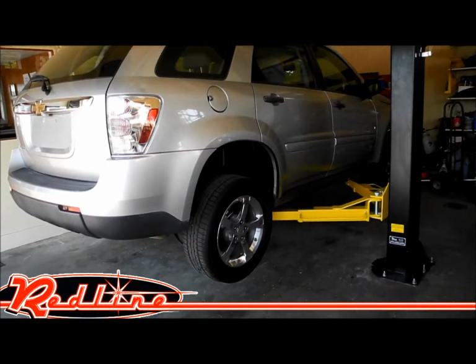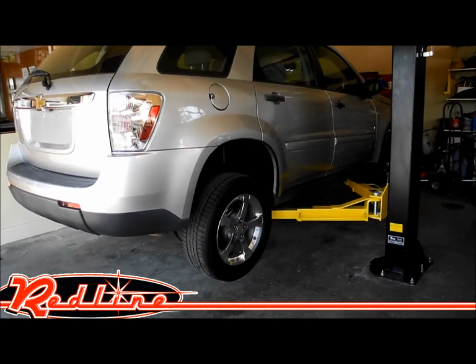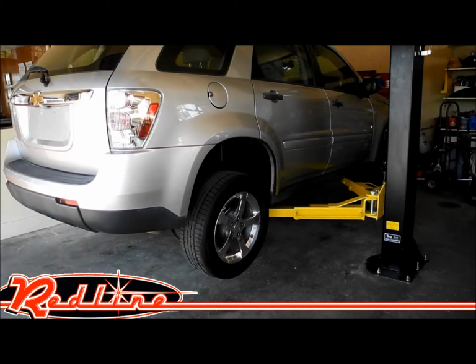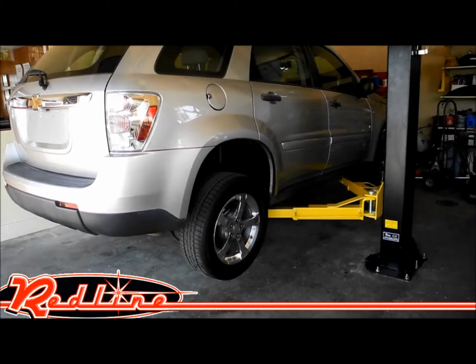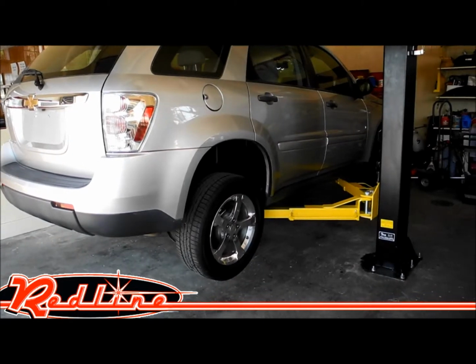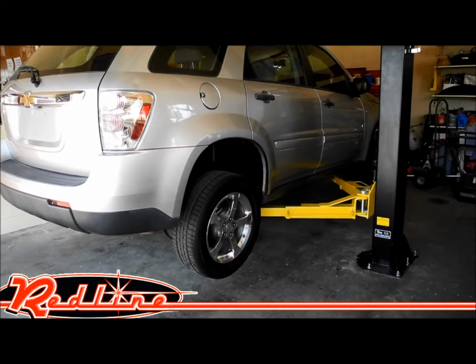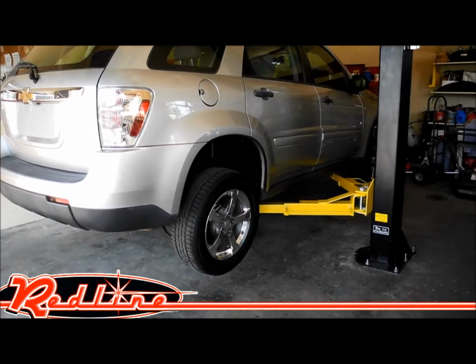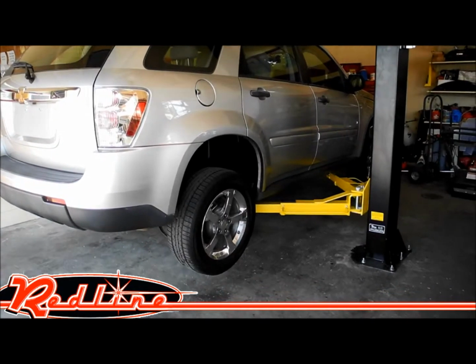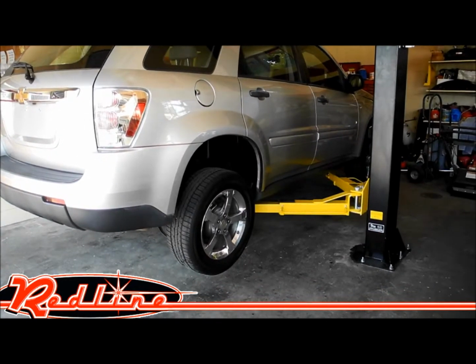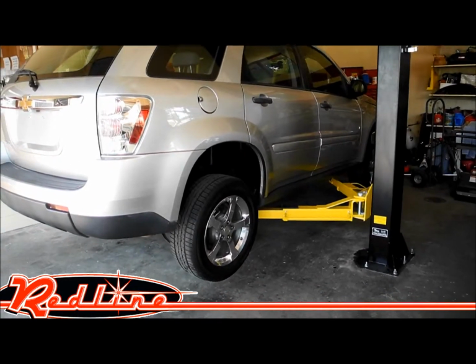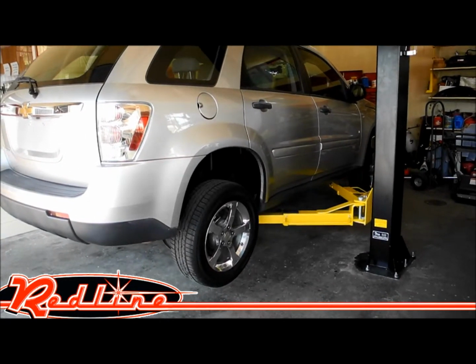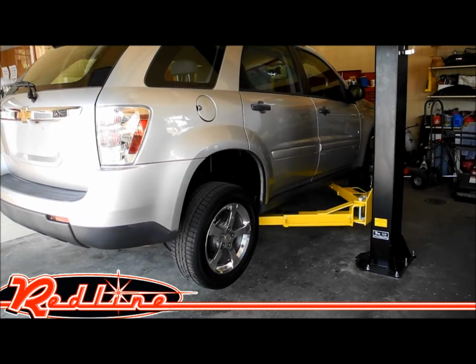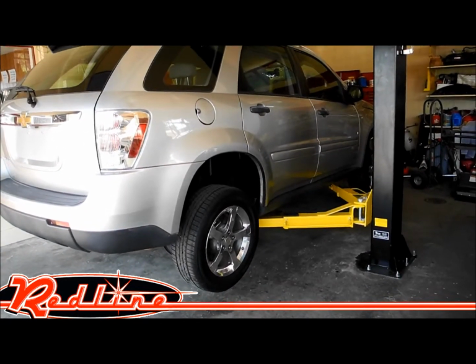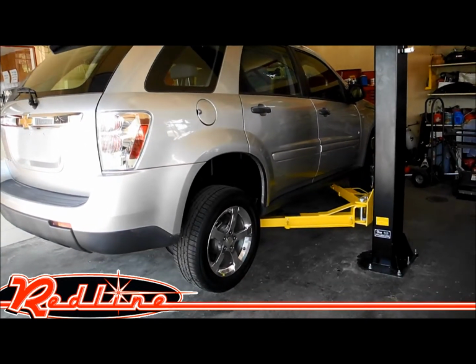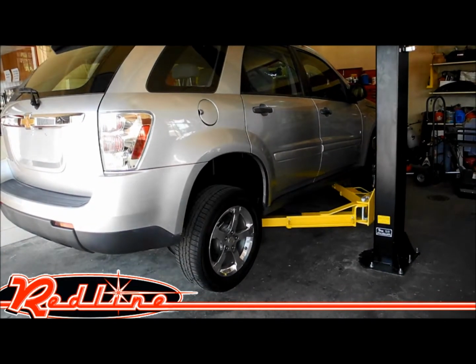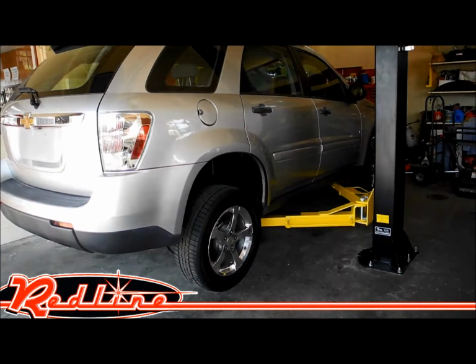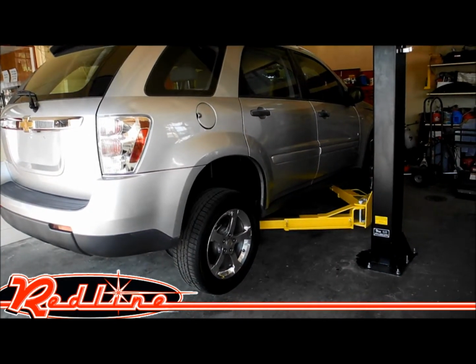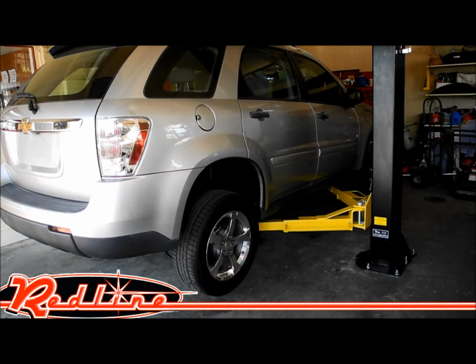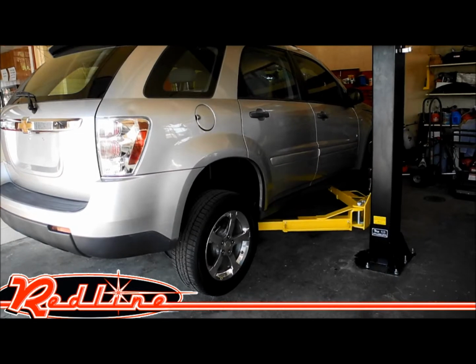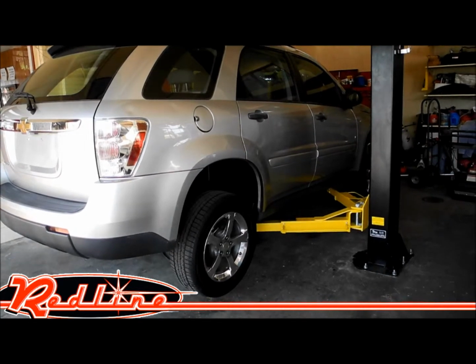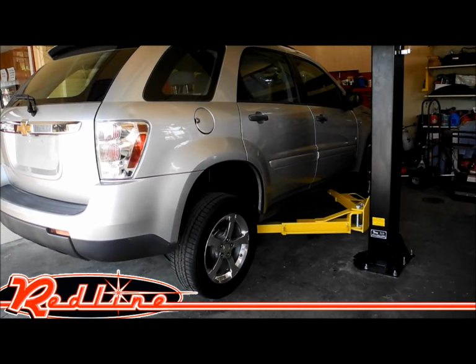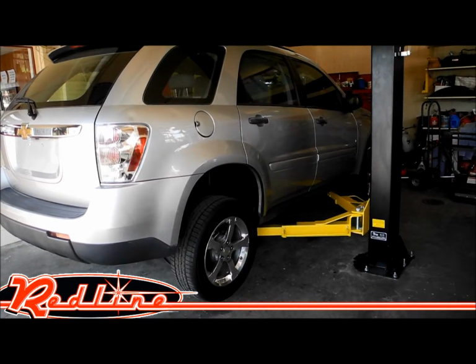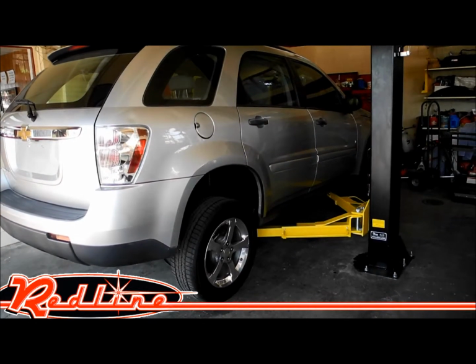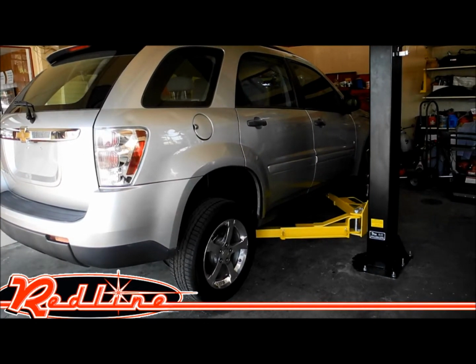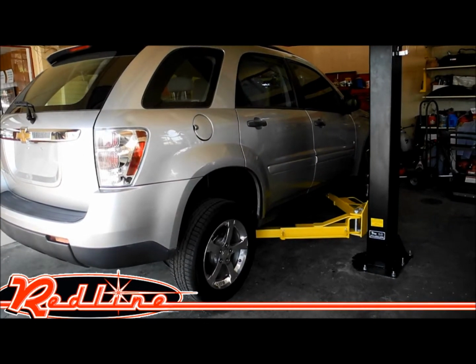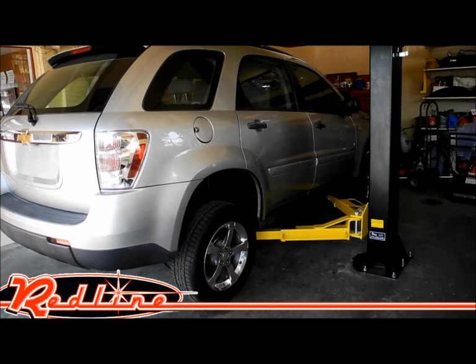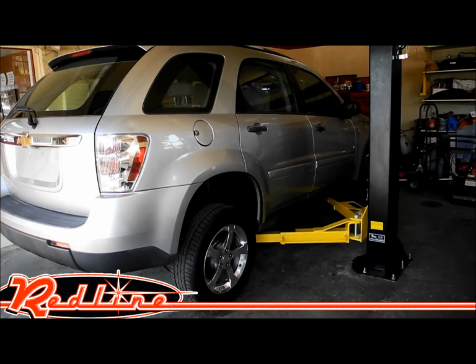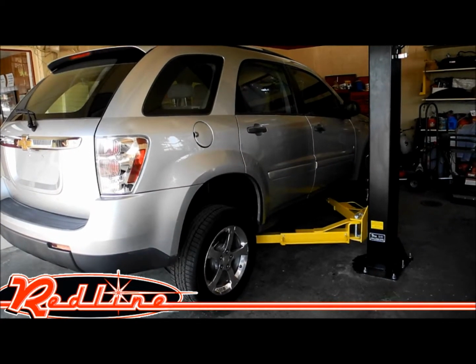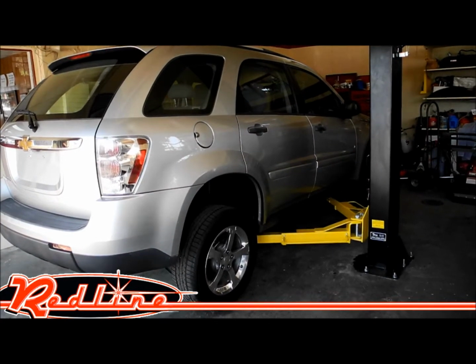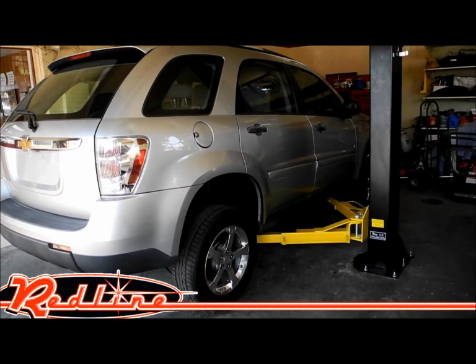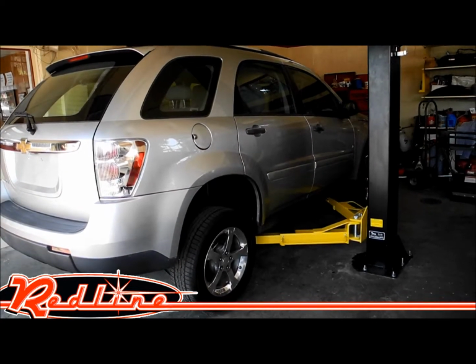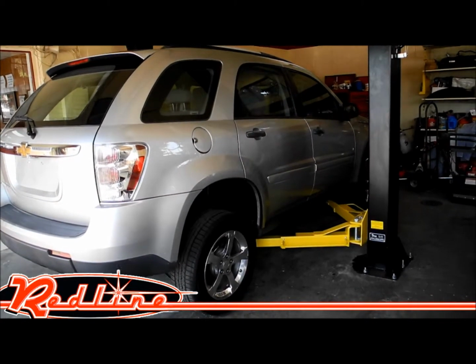We appreciate you taking the time to watch our video. You can see more of this lift at our website, redlinestands.com. You can call us at 901-351-4764 for a shipping quote. Thank you.